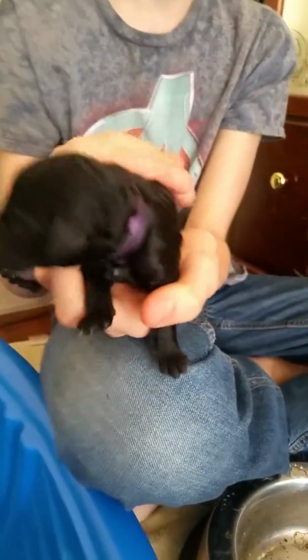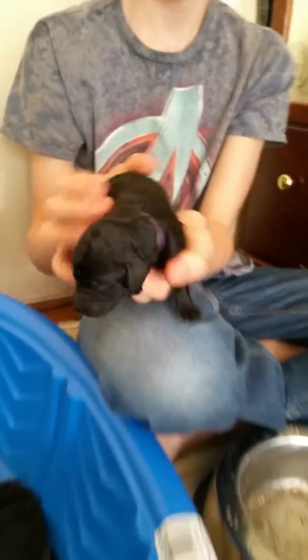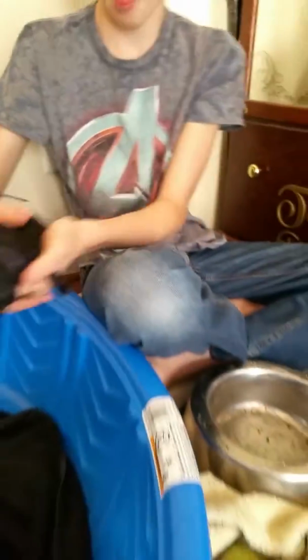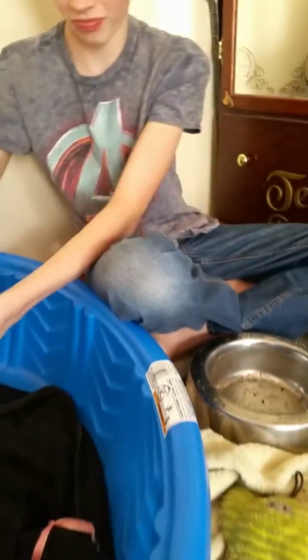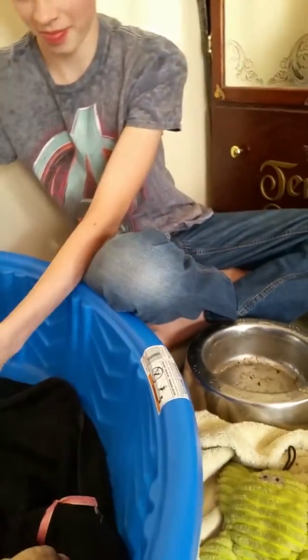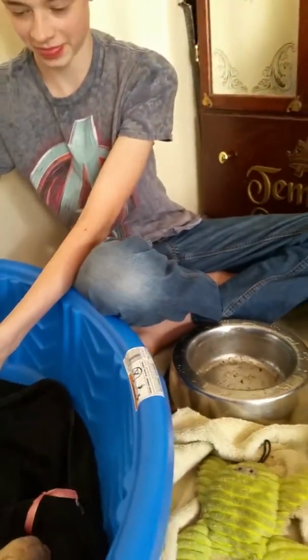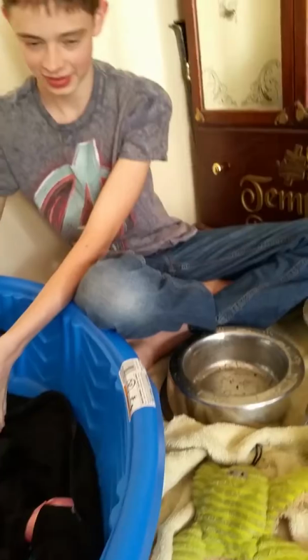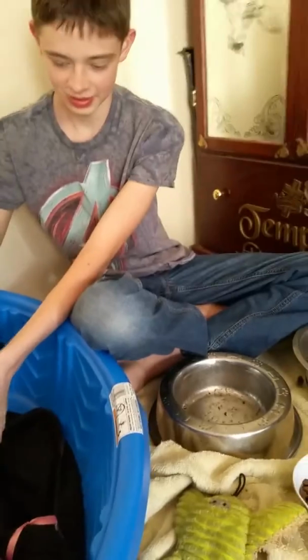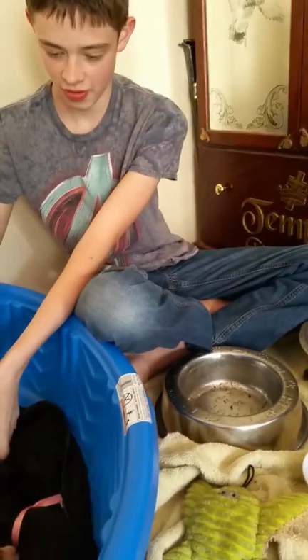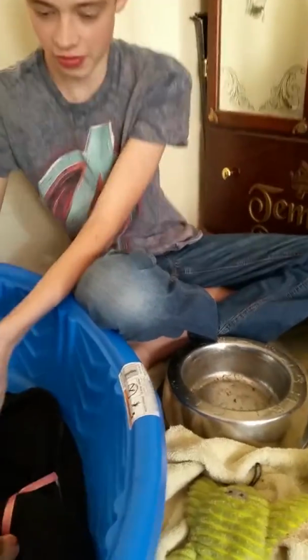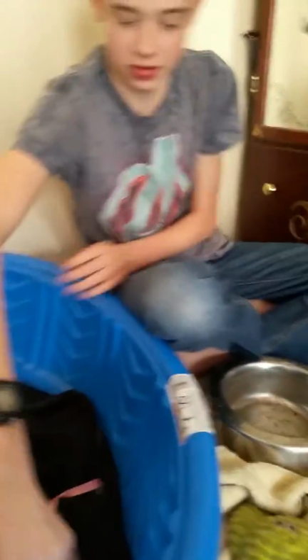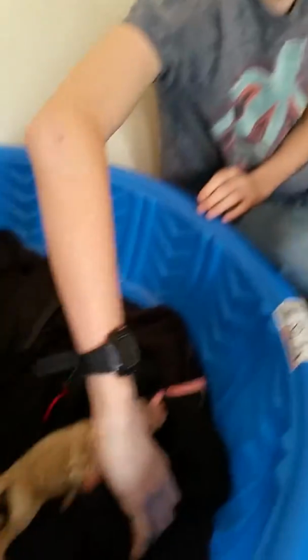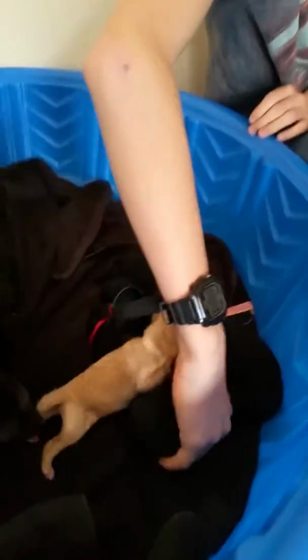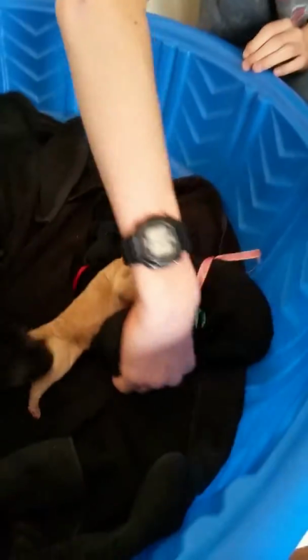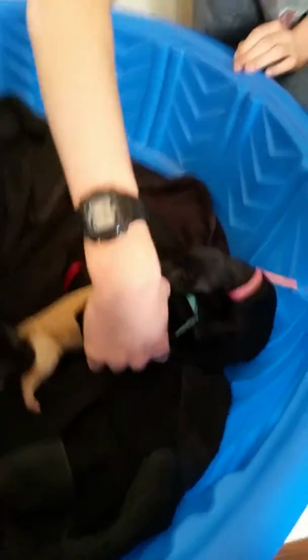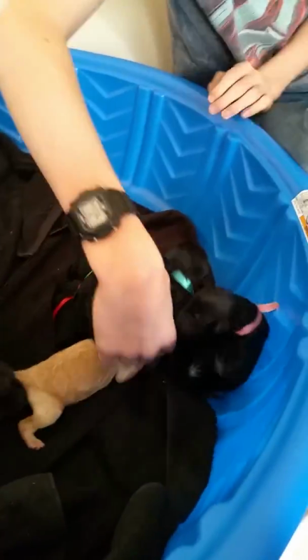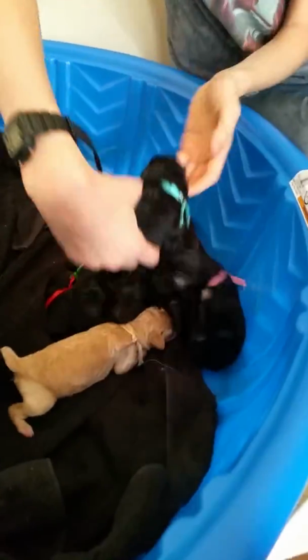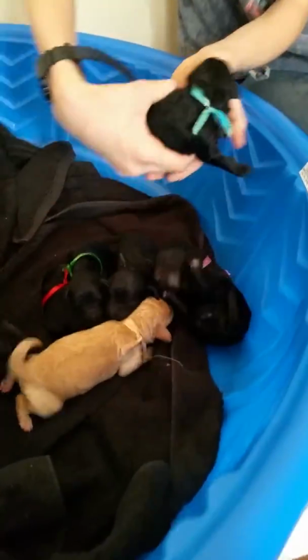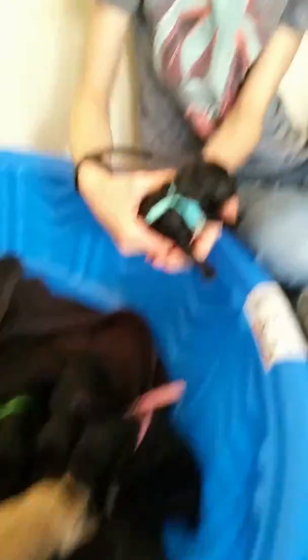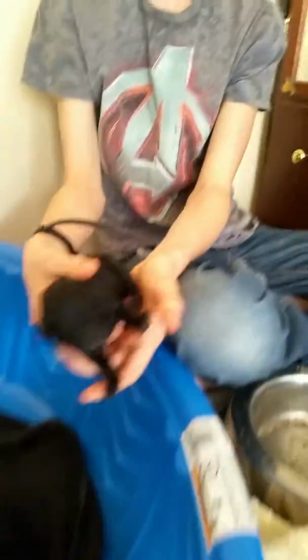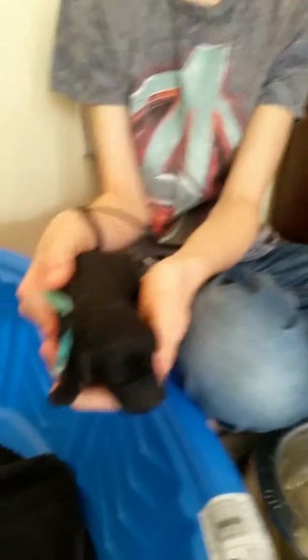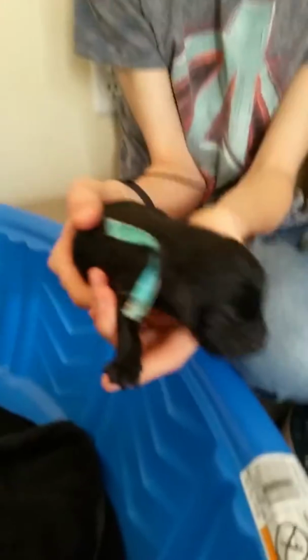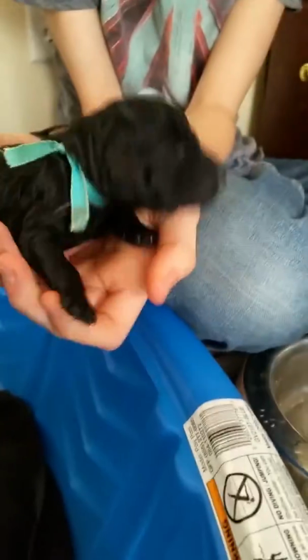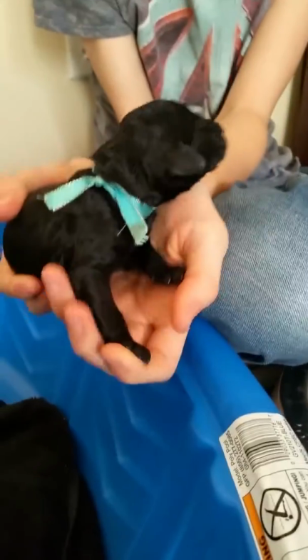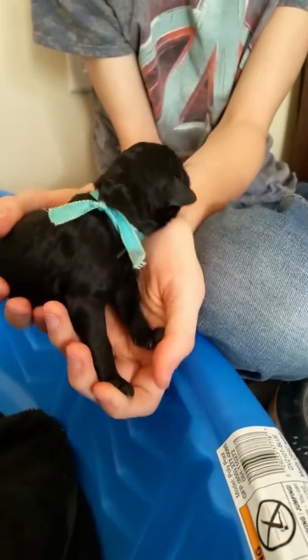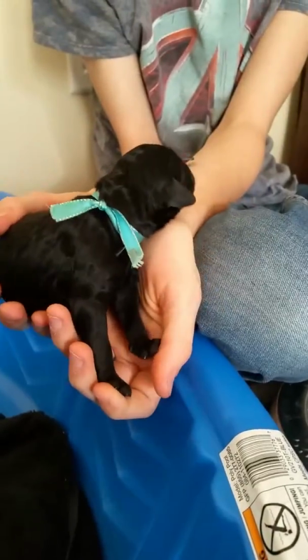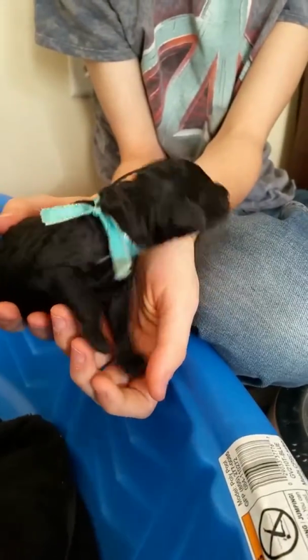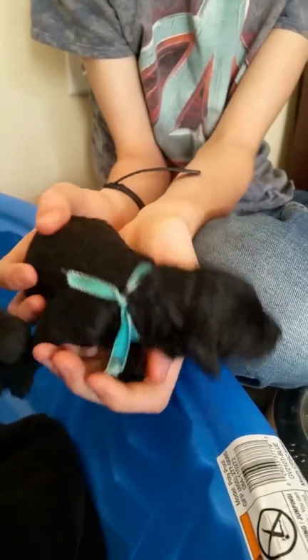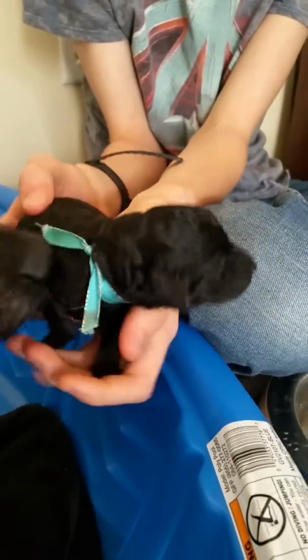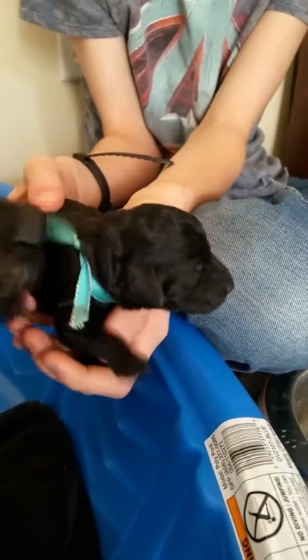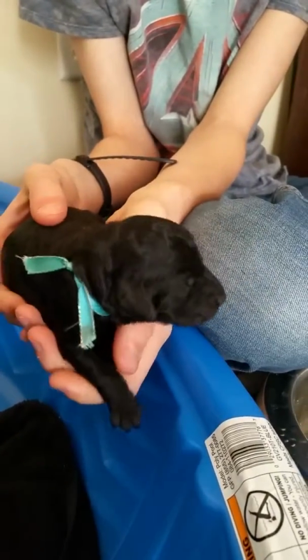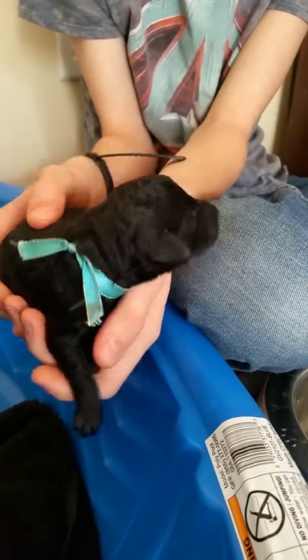Alright, and then the next one is the blue boy. He was a big guy. Had all his siblings crowded around him. Oh, what a sweetheart. Oh, here's the mommy.